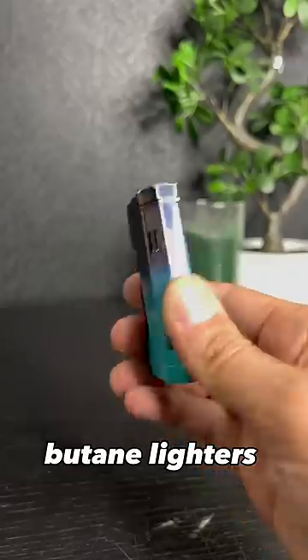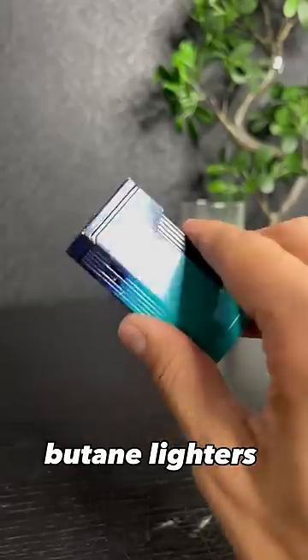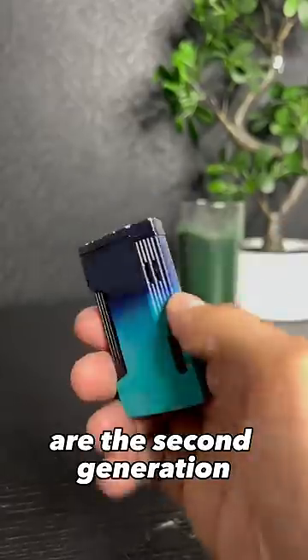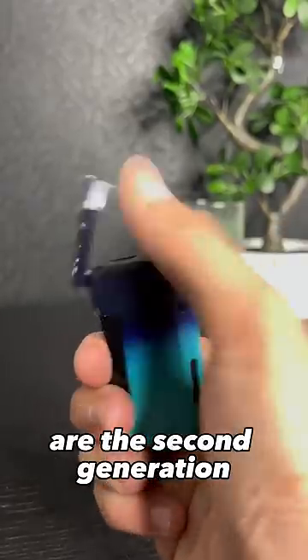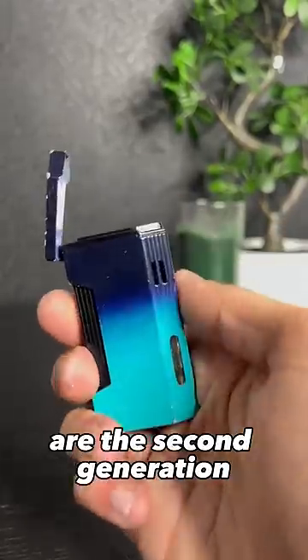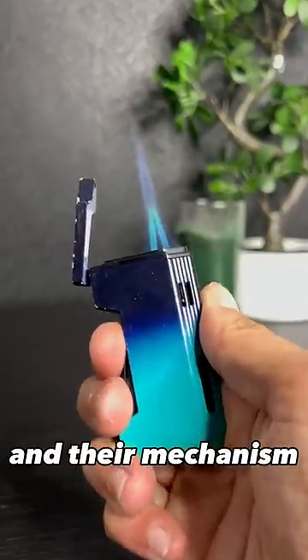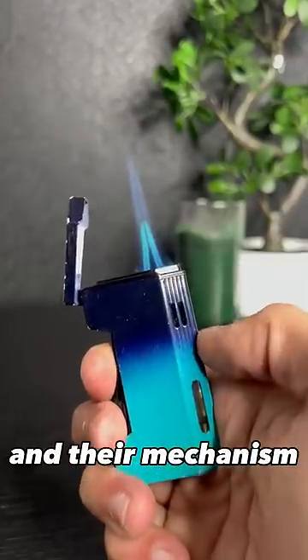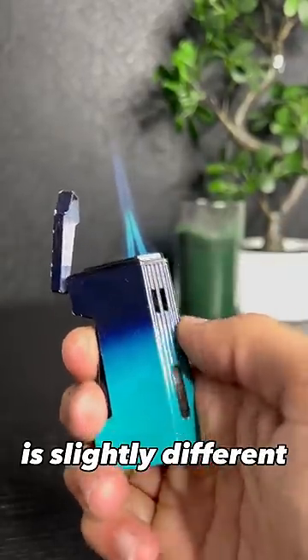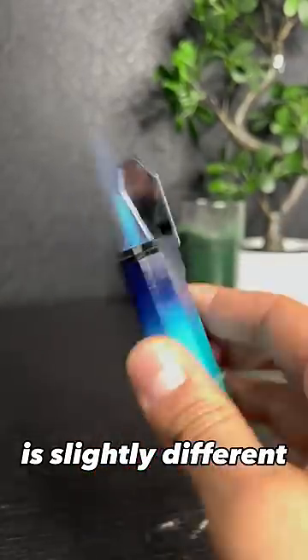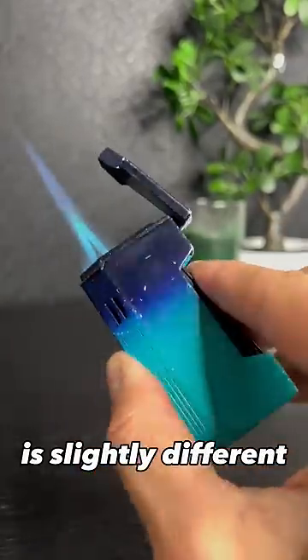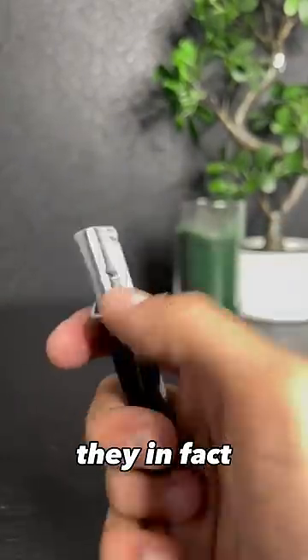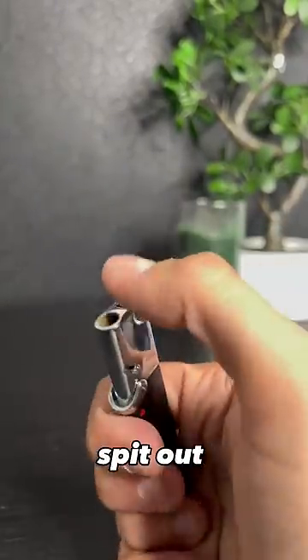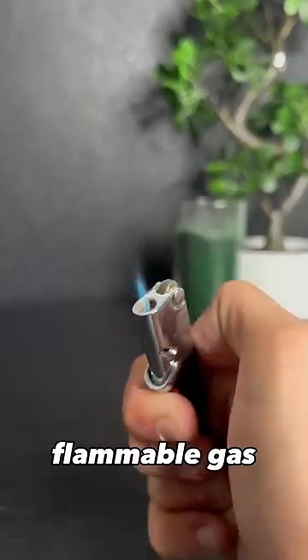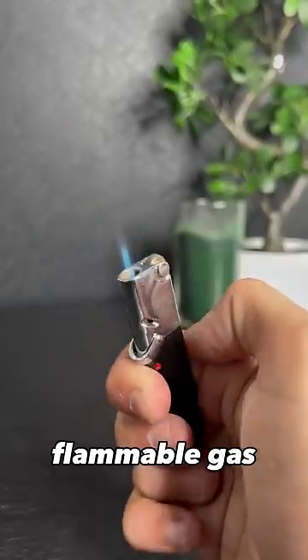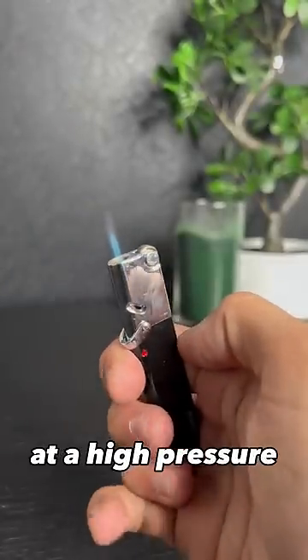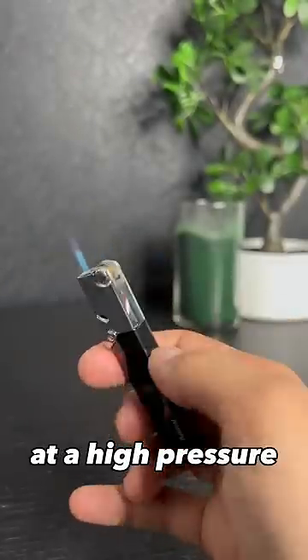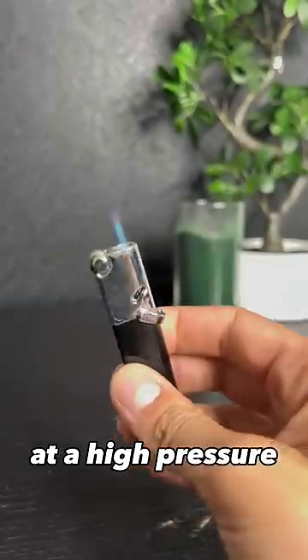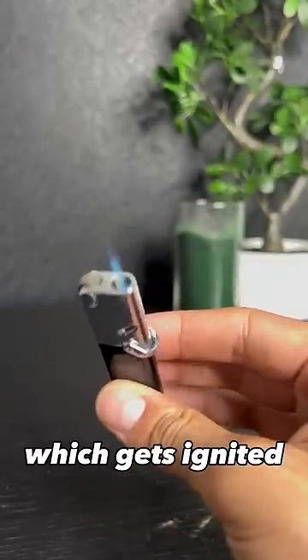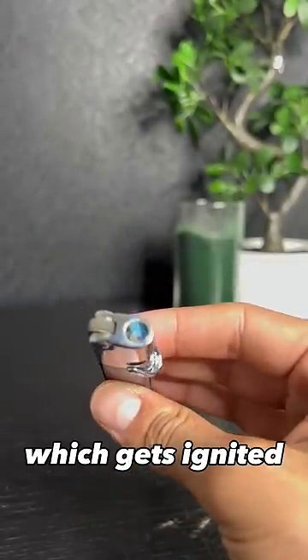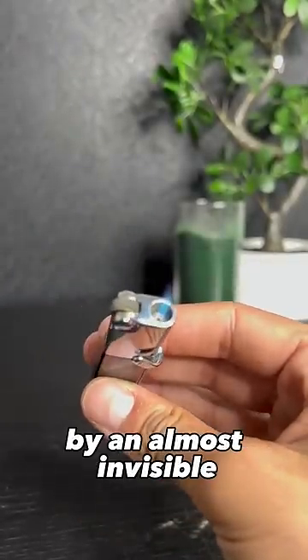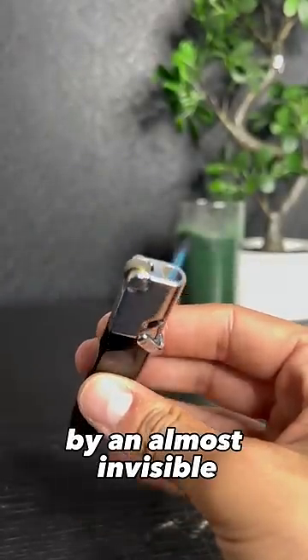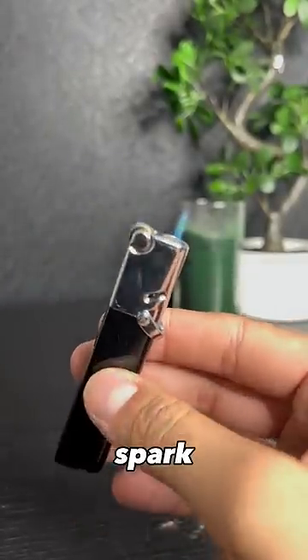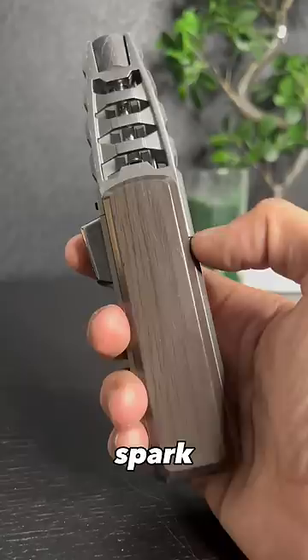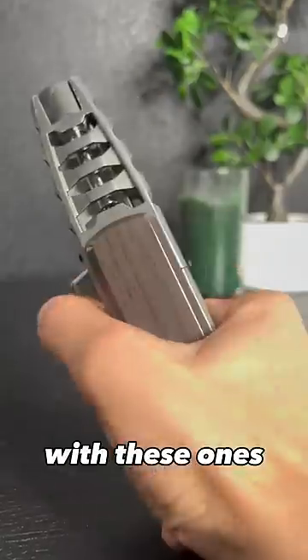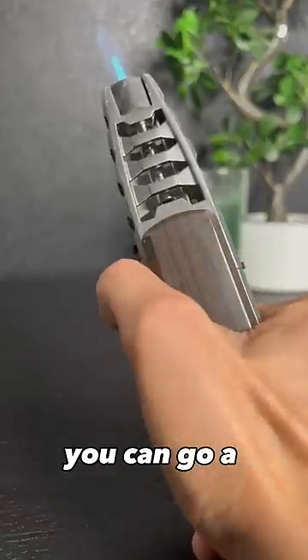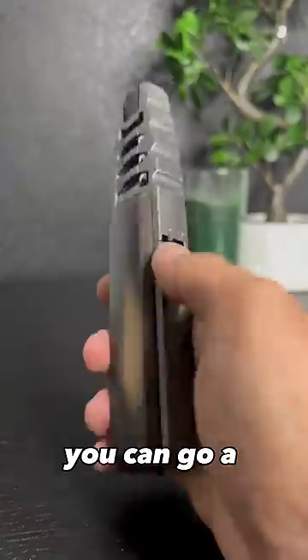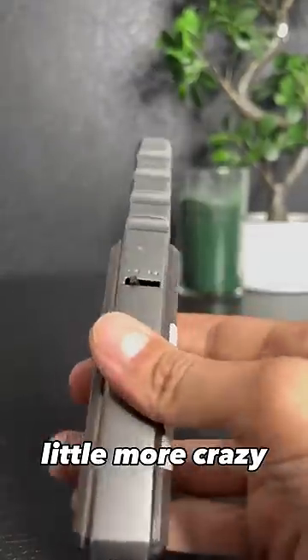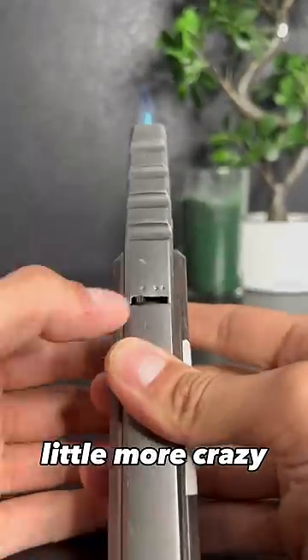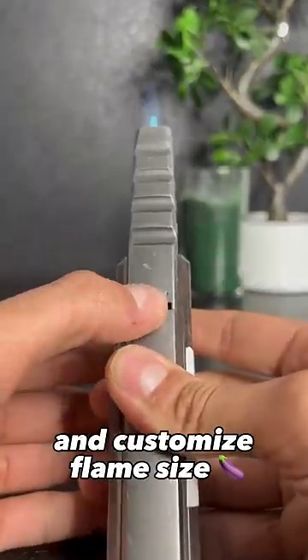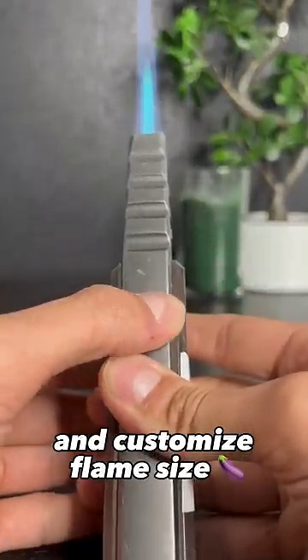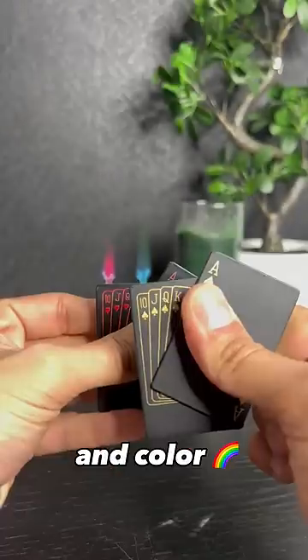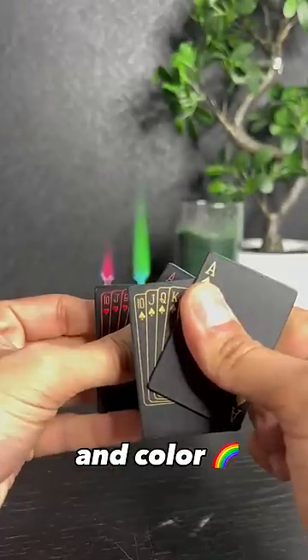Butane lighters are the second generation, and their mechanism is slightly different. They spit out flammable gas at a high pressure, which gets ignited by an almost invisible spark. With these ones, you can go a little more crazy and customize flame size and color.